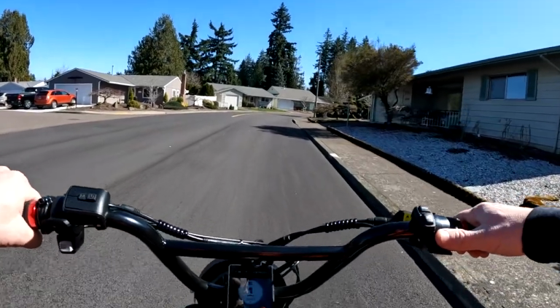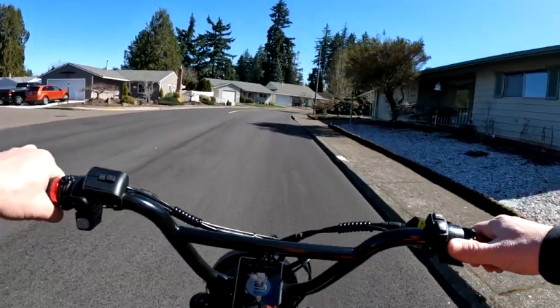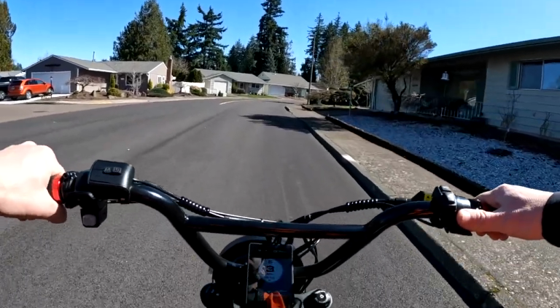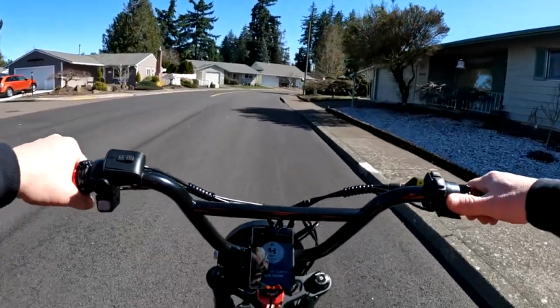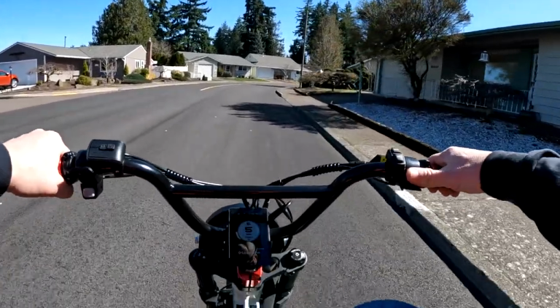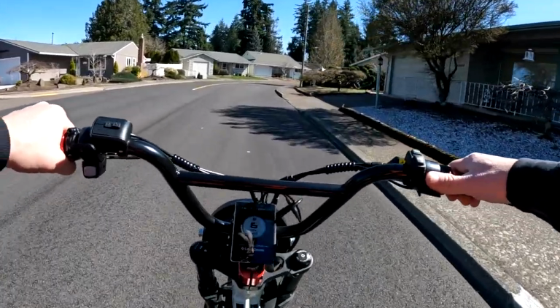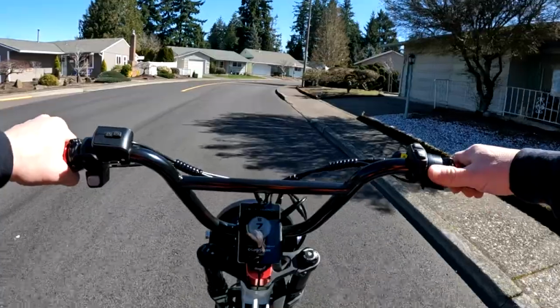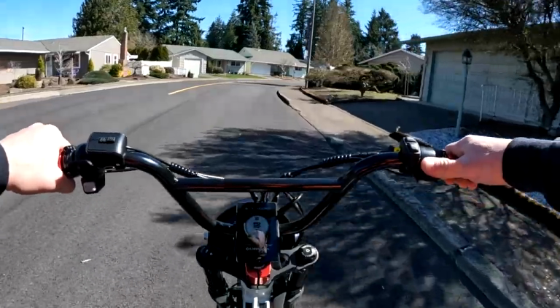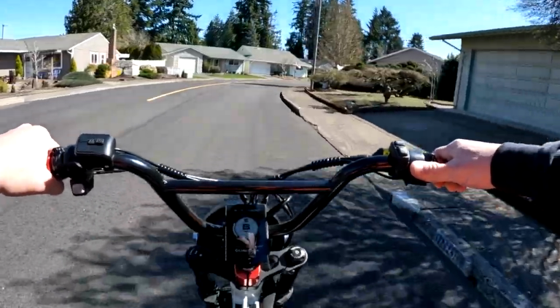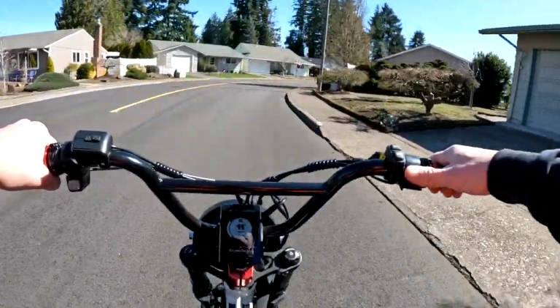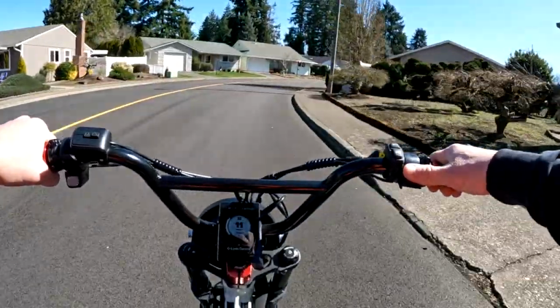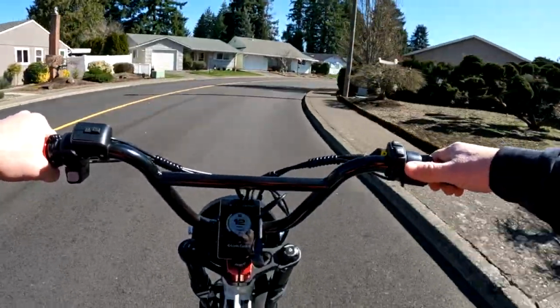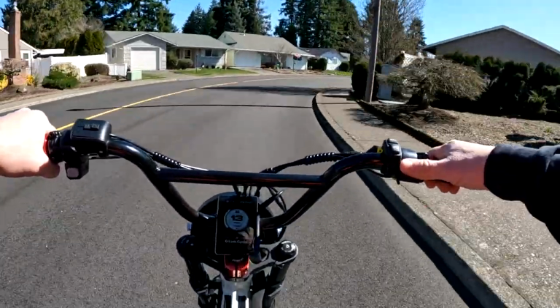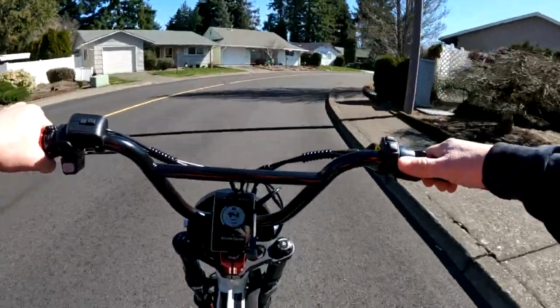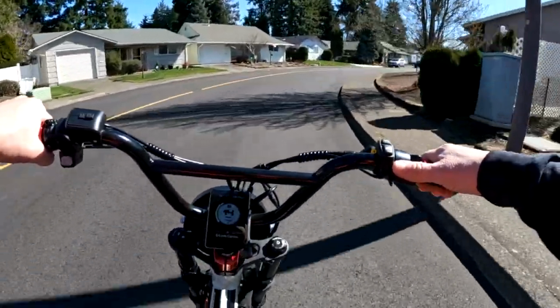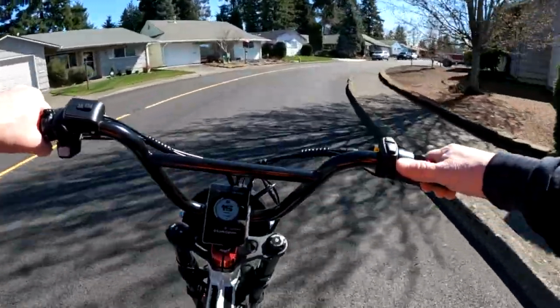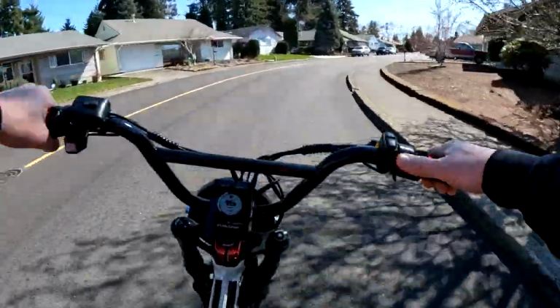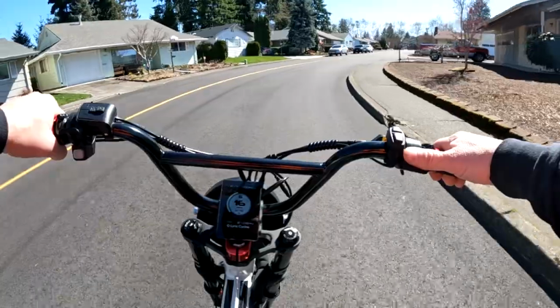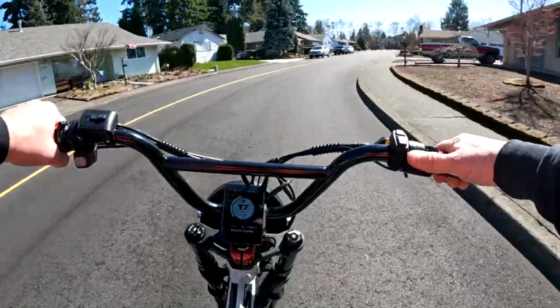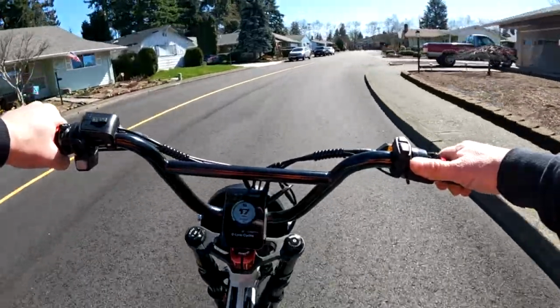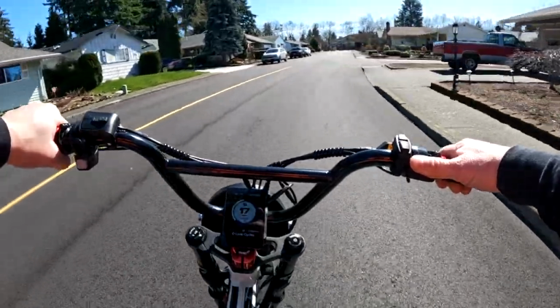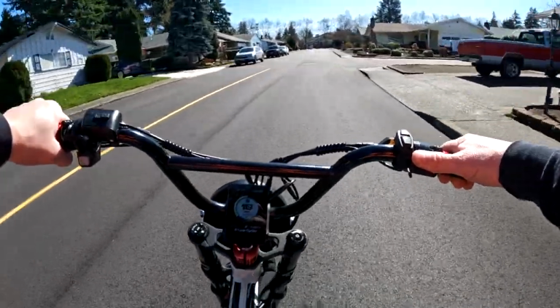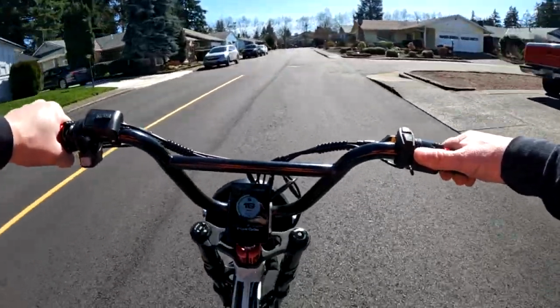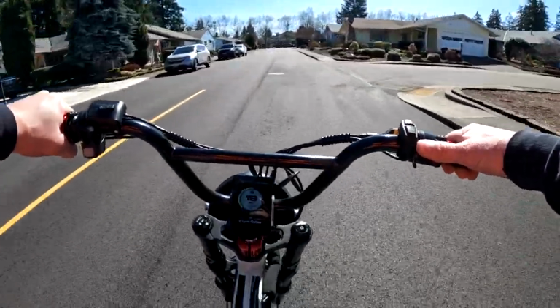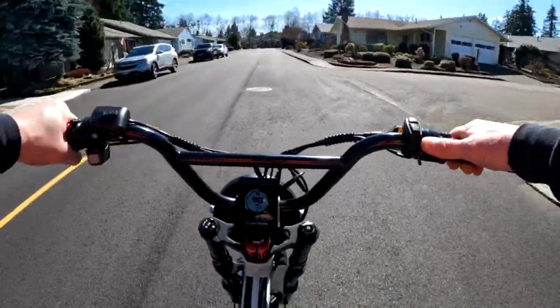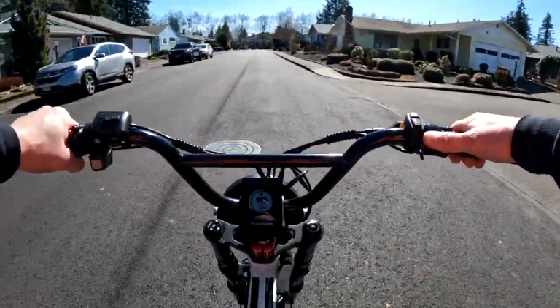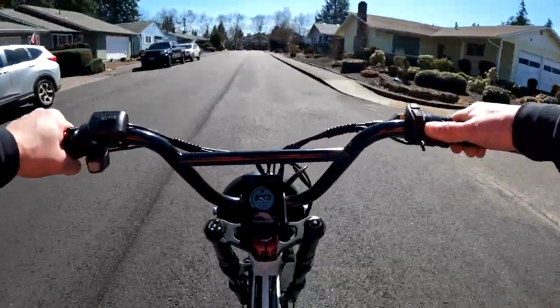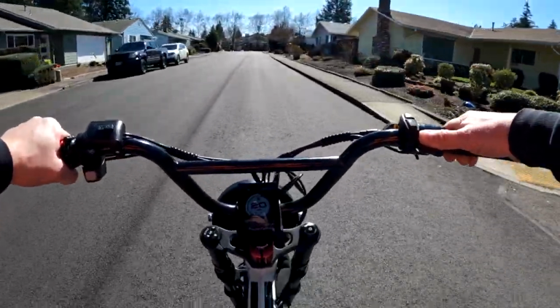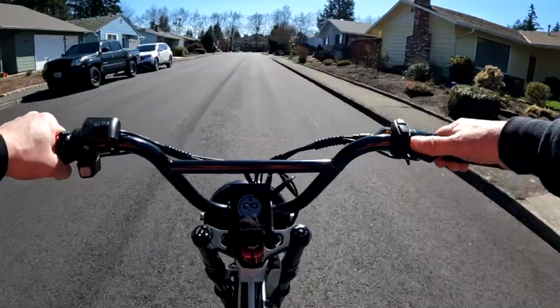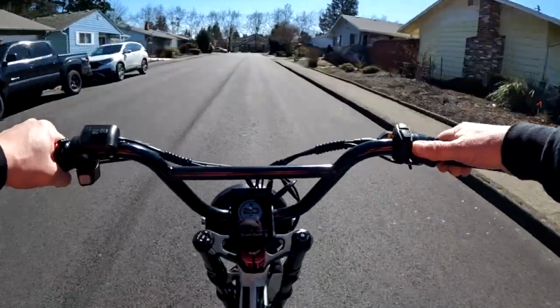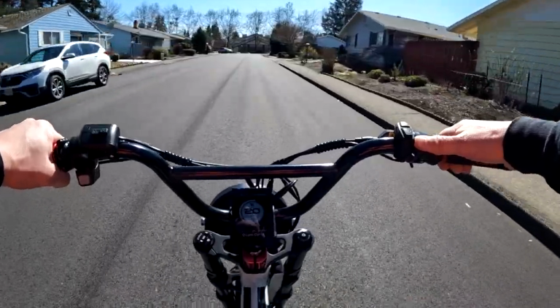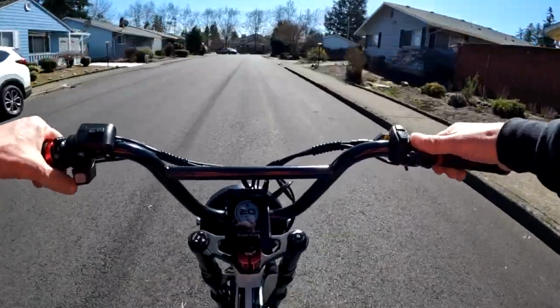Welcome back to the channel on this beautiful afternoon, temperature at 60 degrees. Let's go for a ride on the Lyric Graffiti.